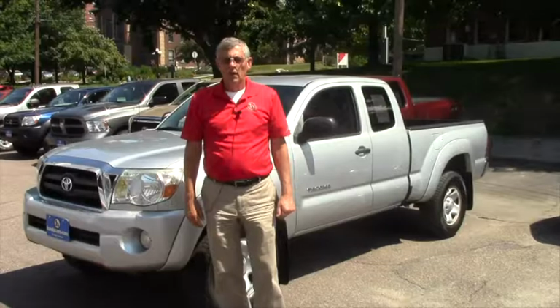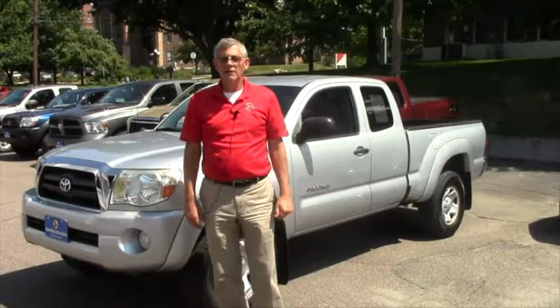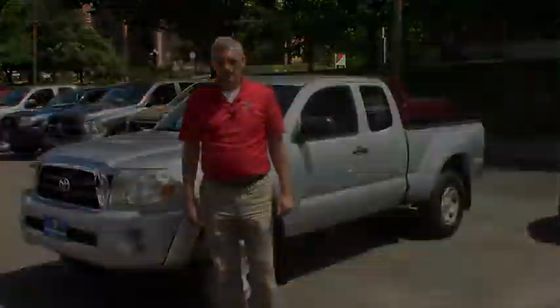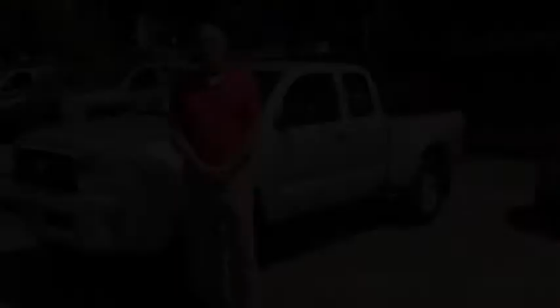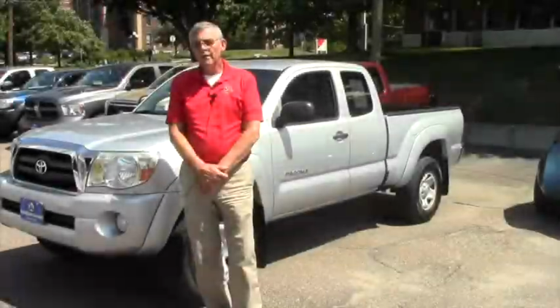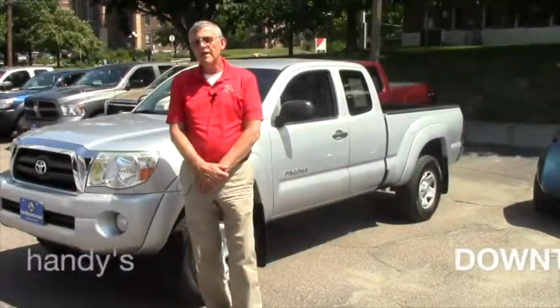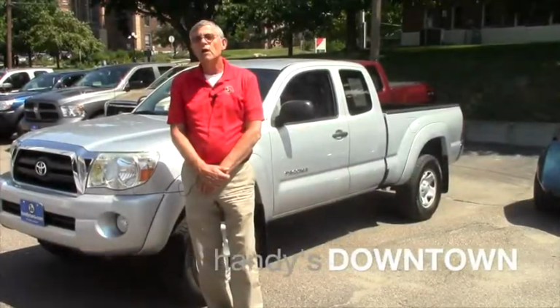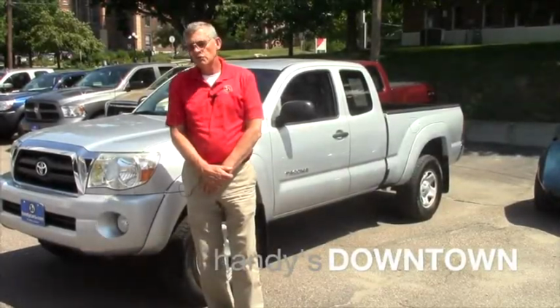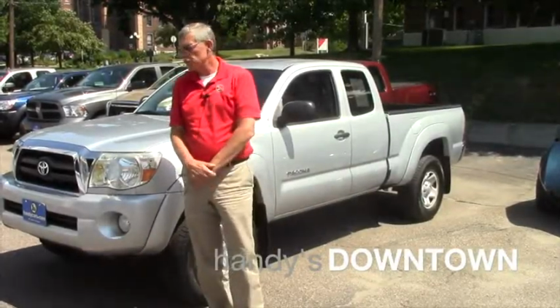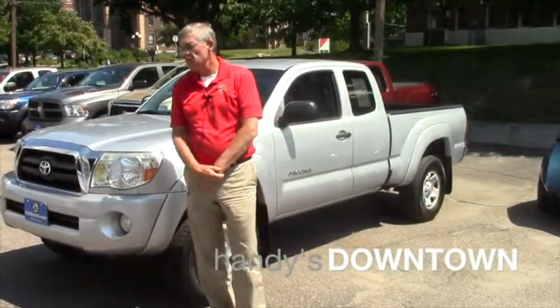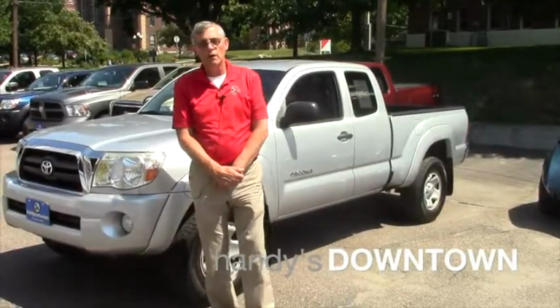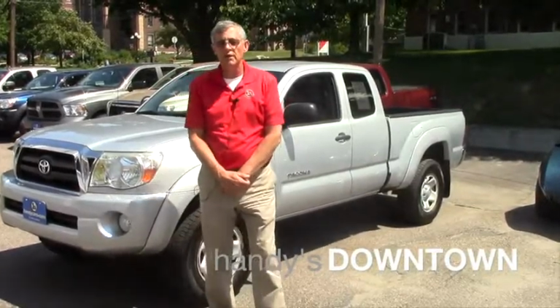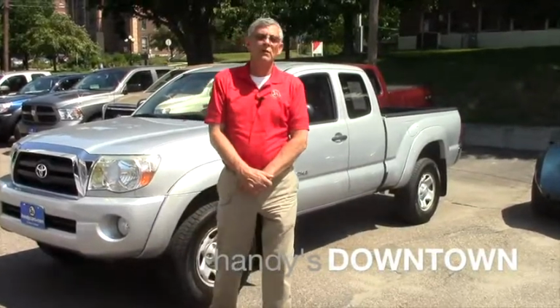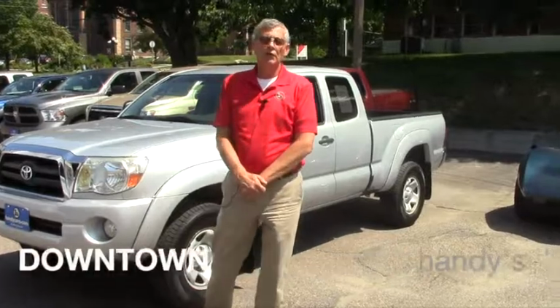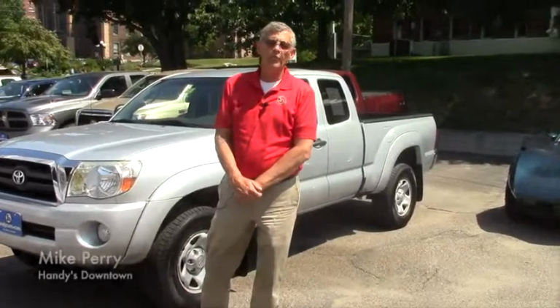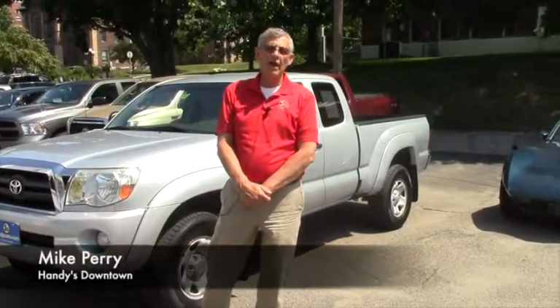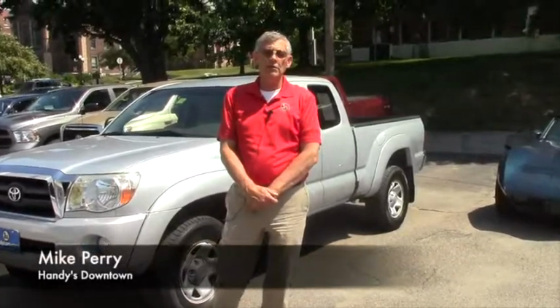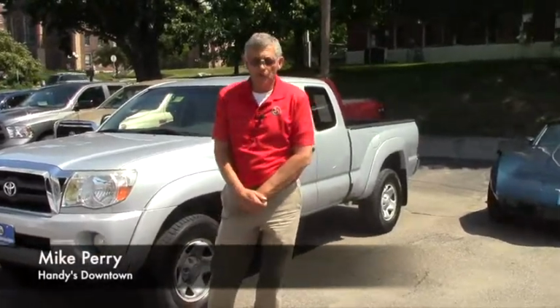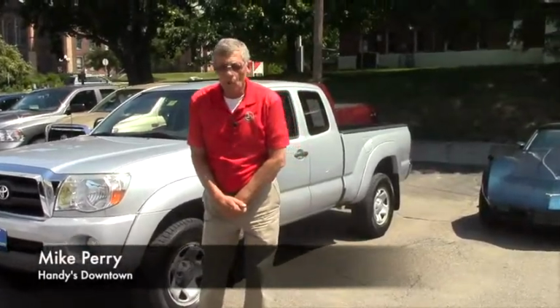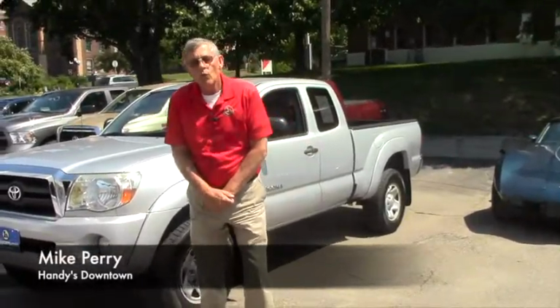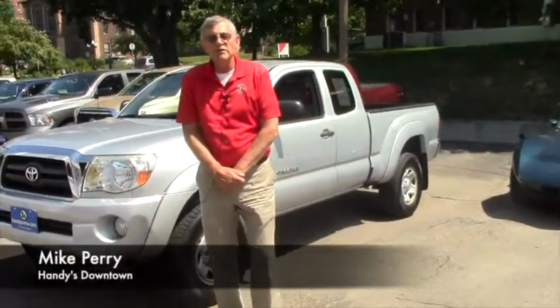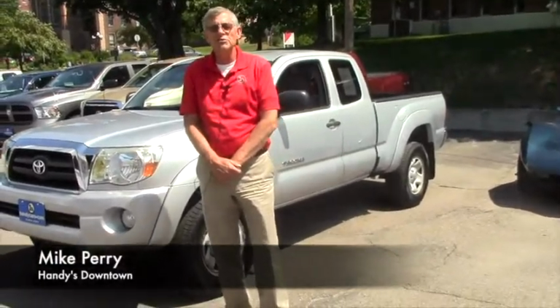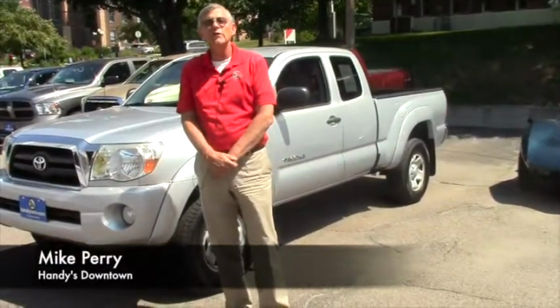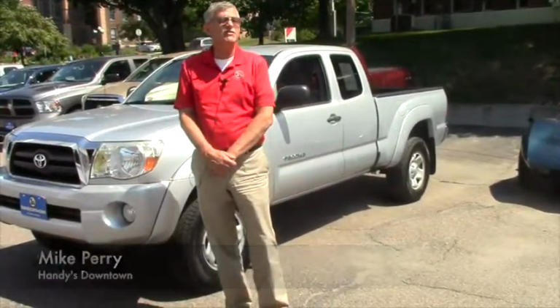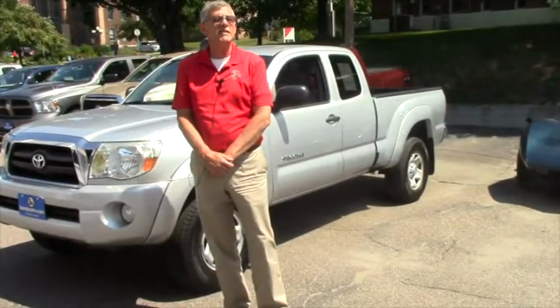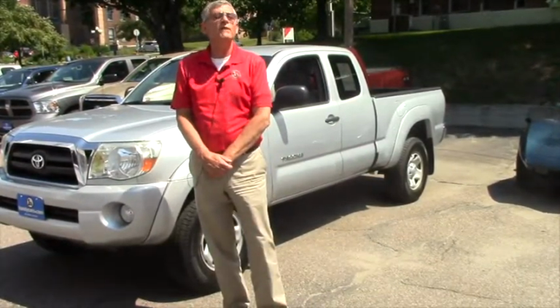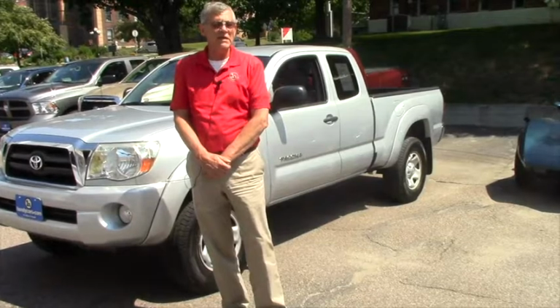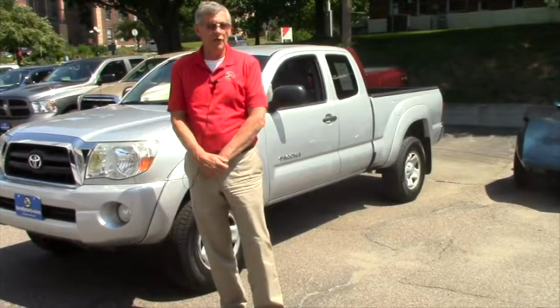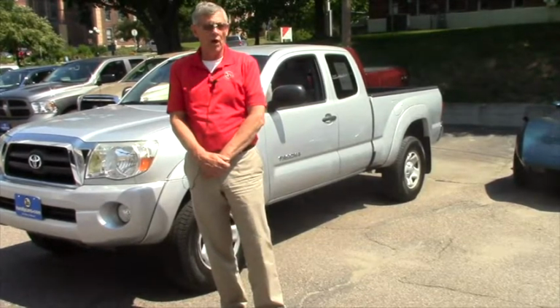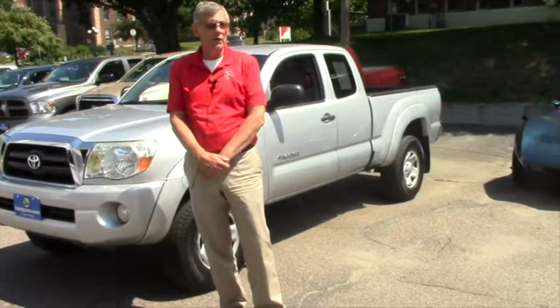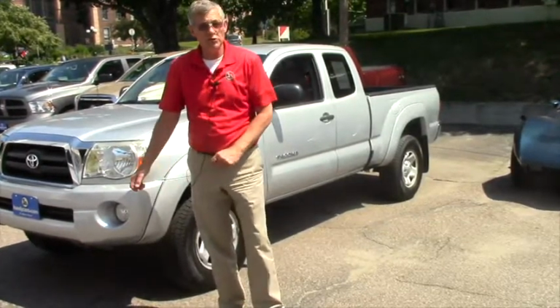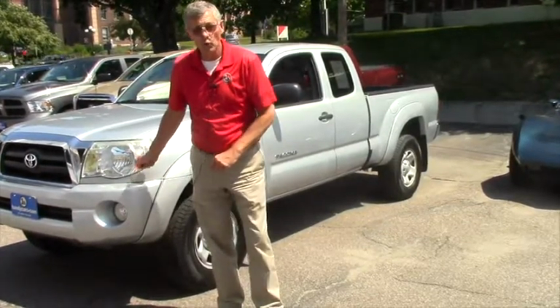Hey Dan, it's Mike over at the Indies. I just wanted to show you this '06 Tacoma that we have here. I'm going to tell you what, one of the best features of the vehicle is it's less than $15,000 — we'll put you into it.